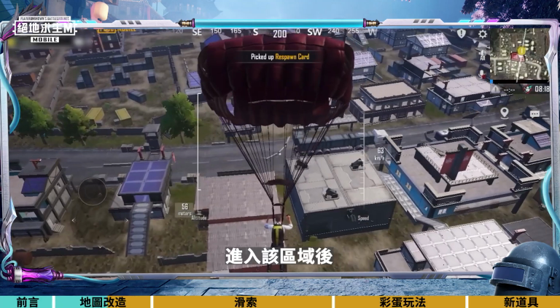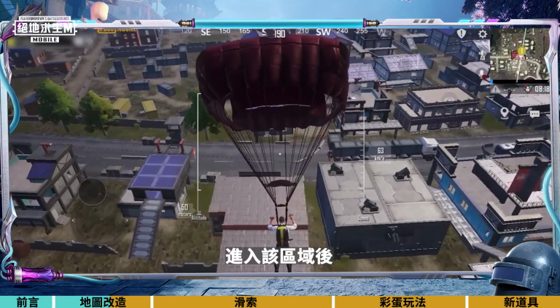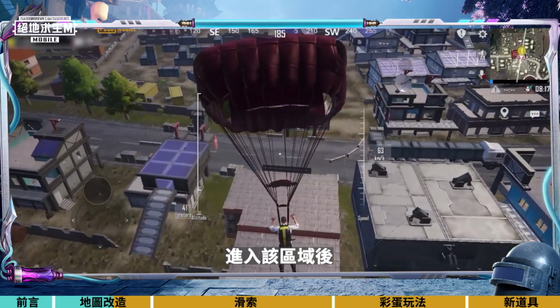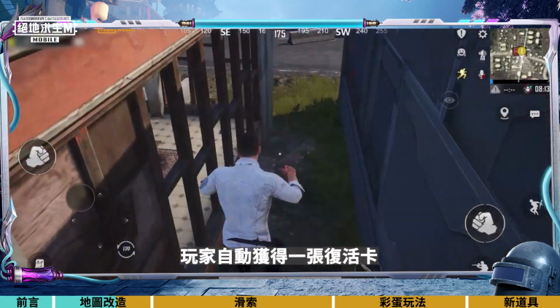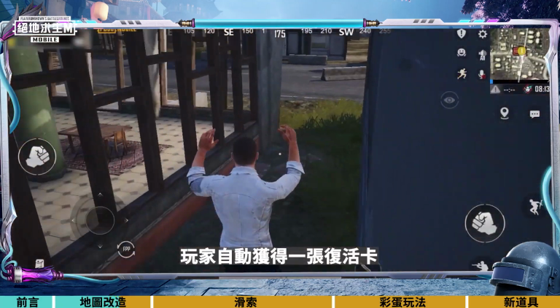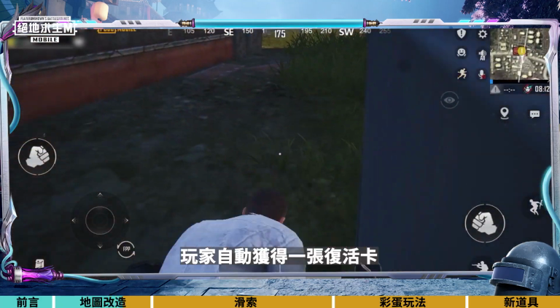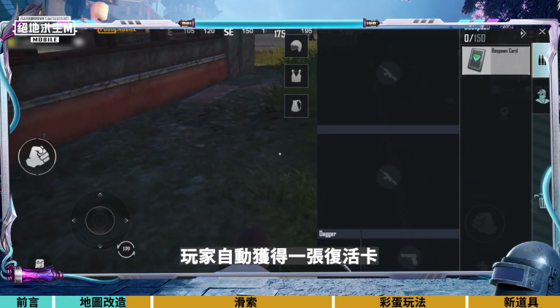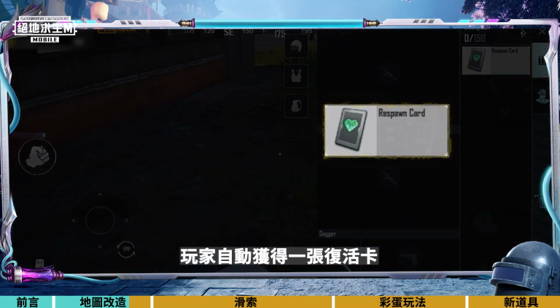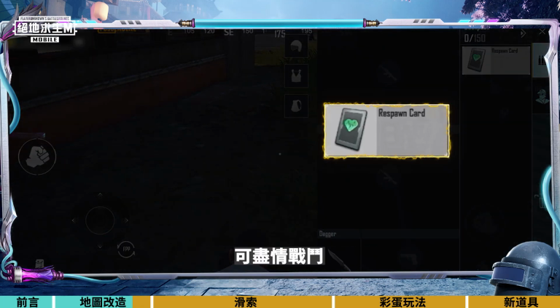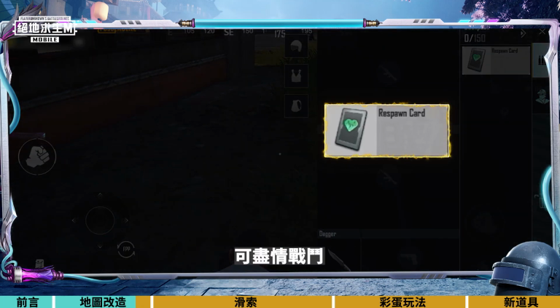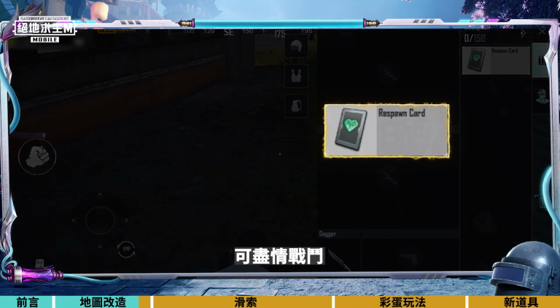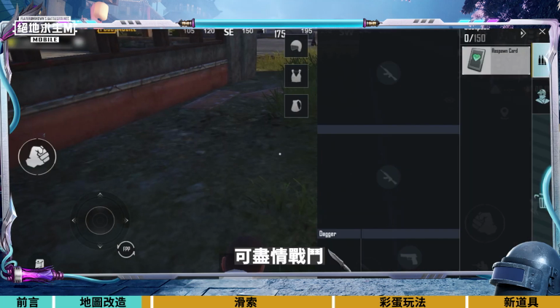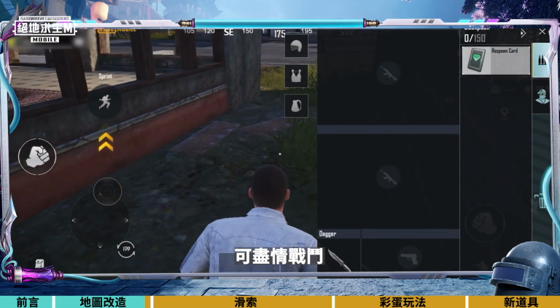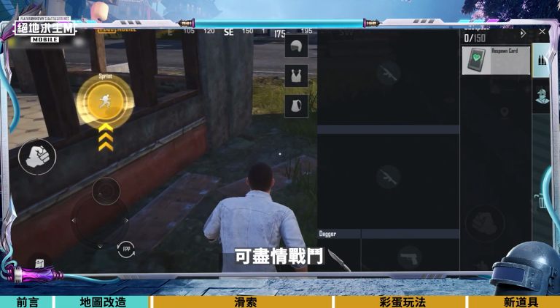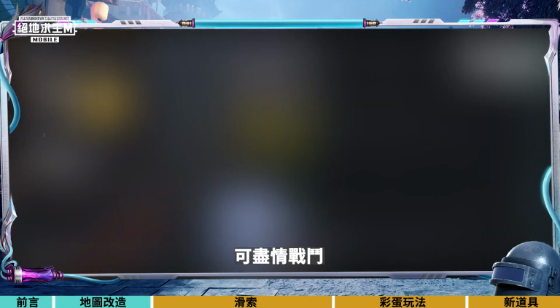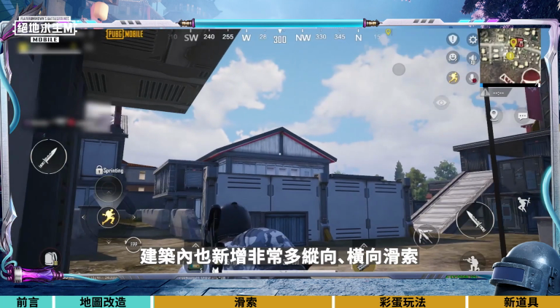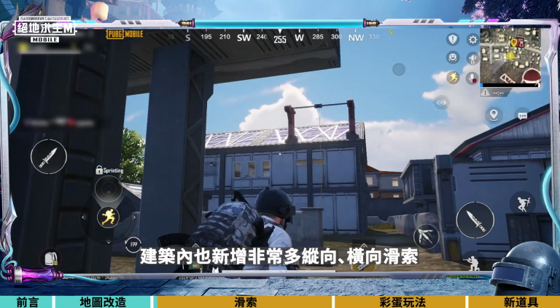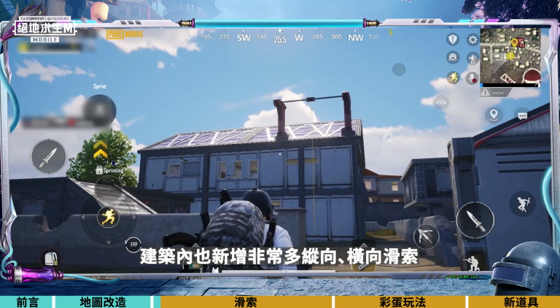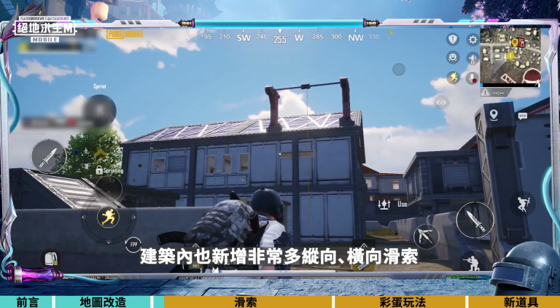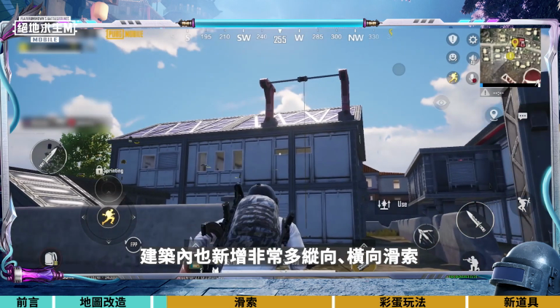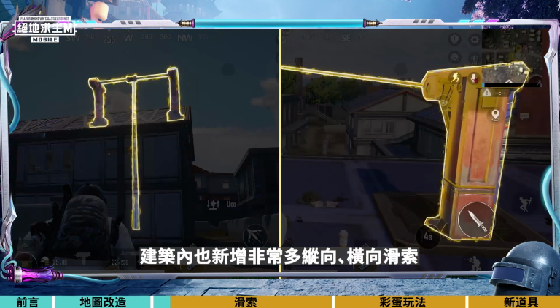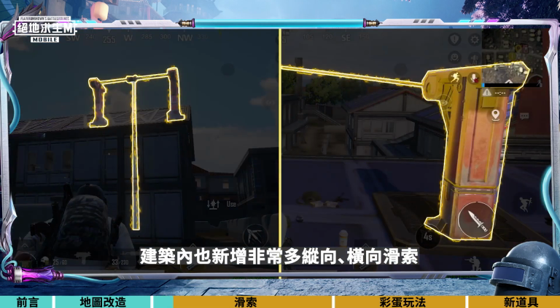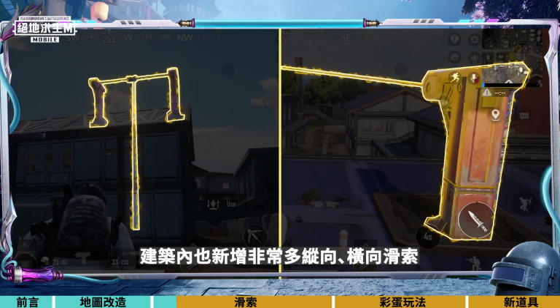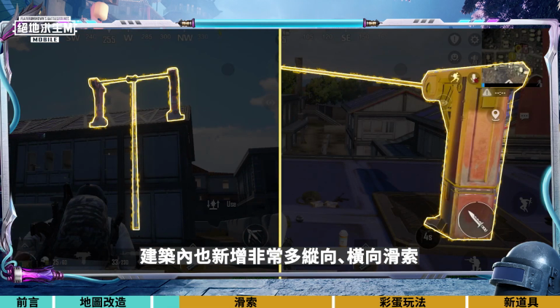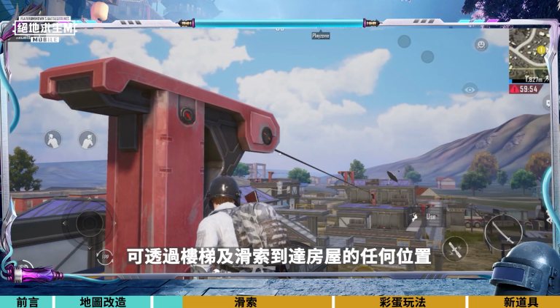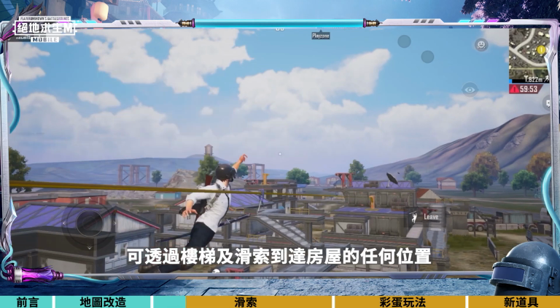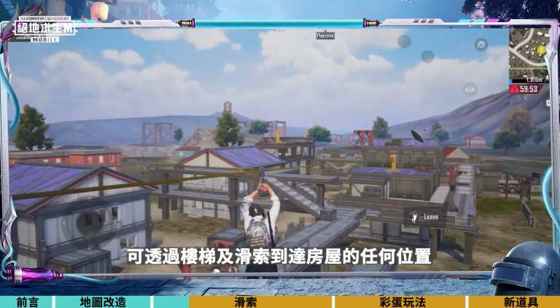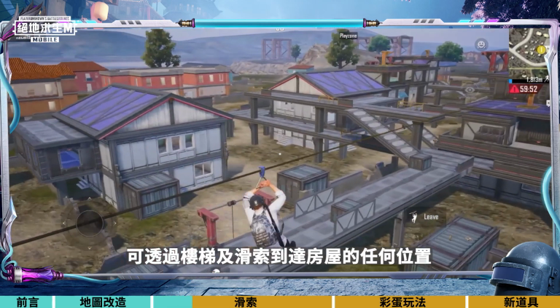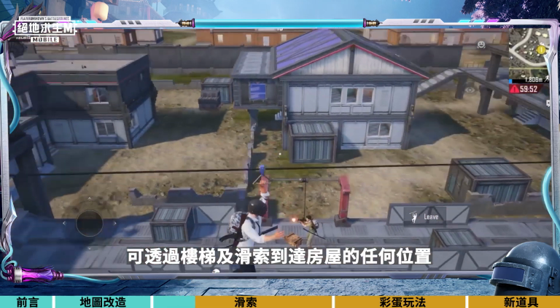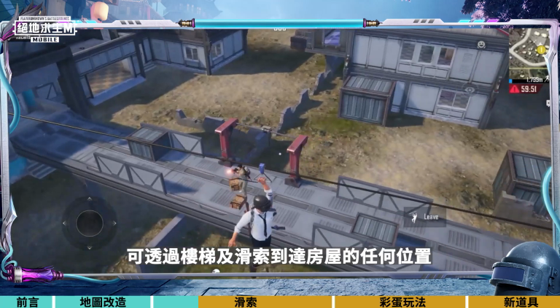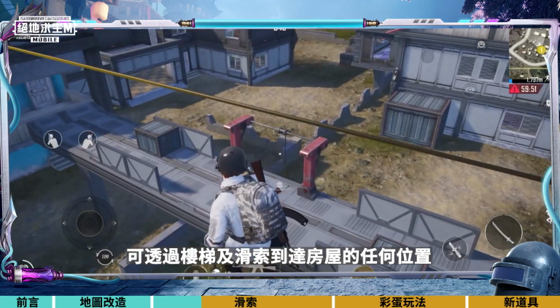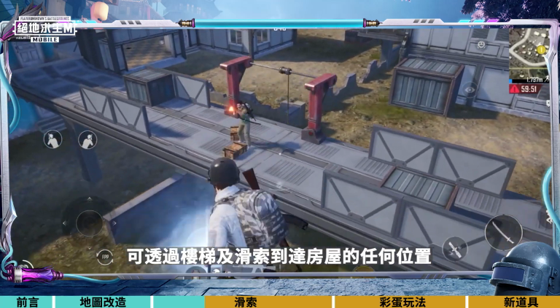After entering the area, you will automatically receive a respawn card, letting you engage in battles without hesitation. Numerous vertical and horizontal ziplines have been added to the buildings, and along with stairs, let you reach any building location.